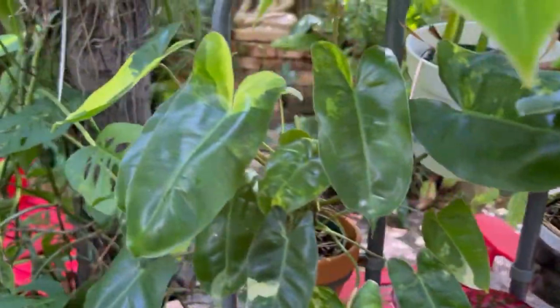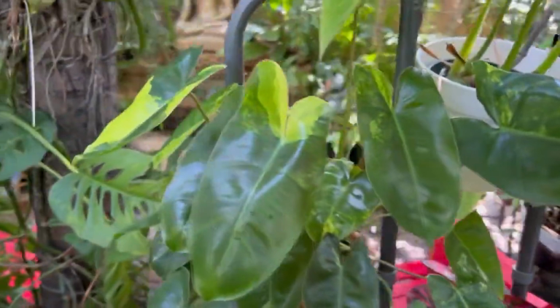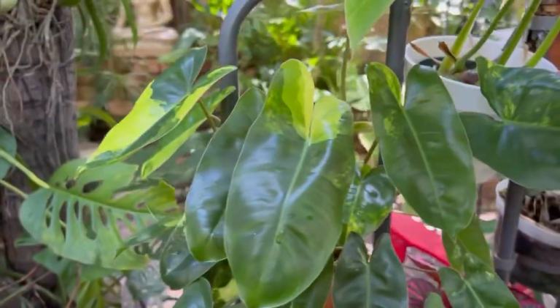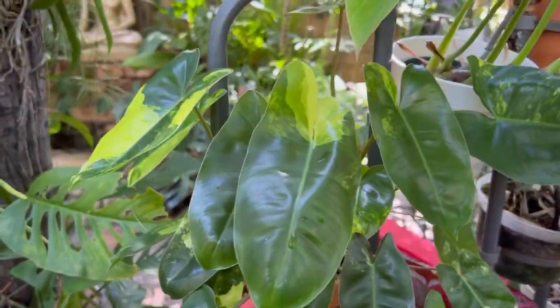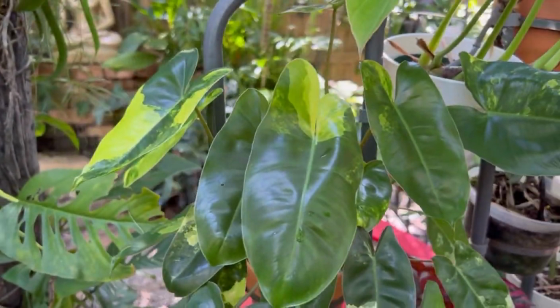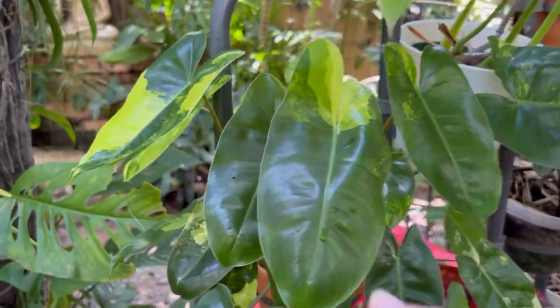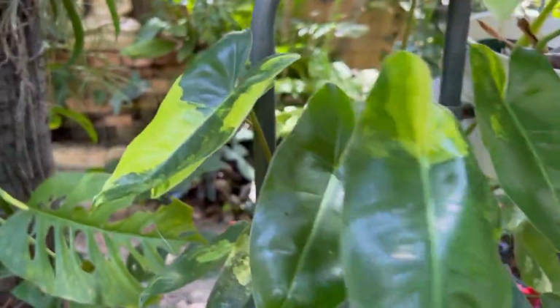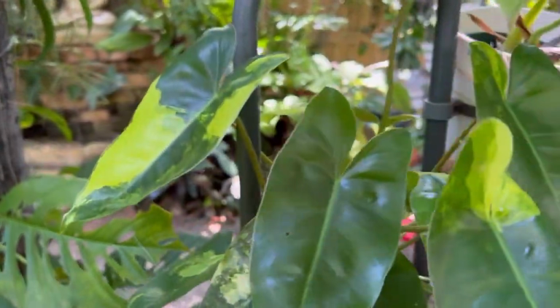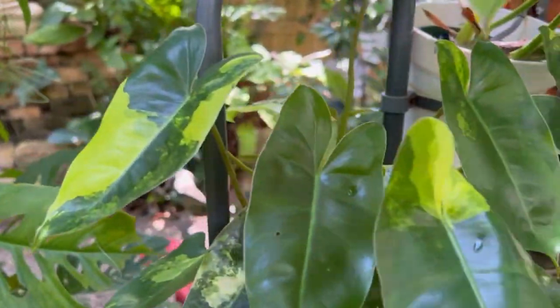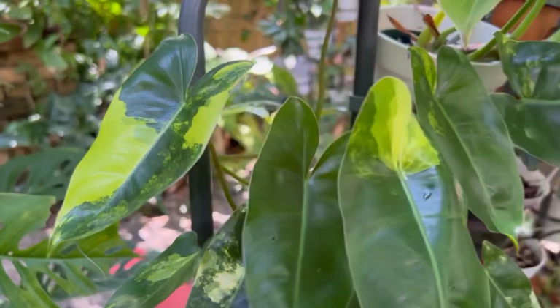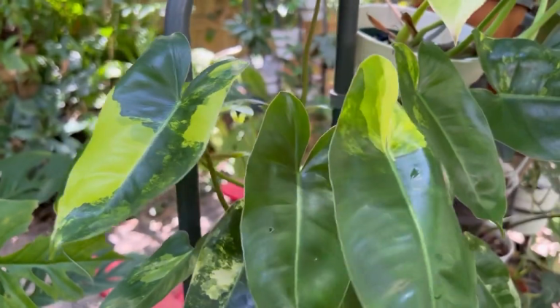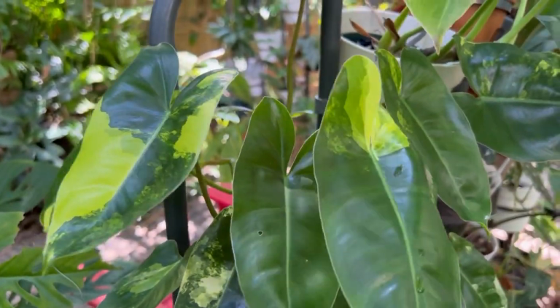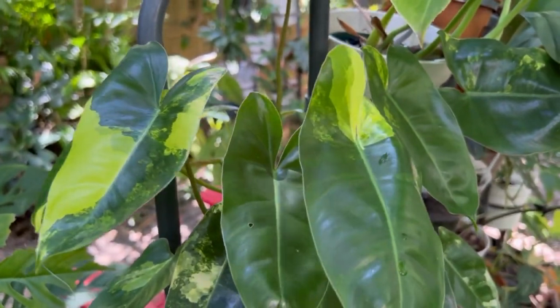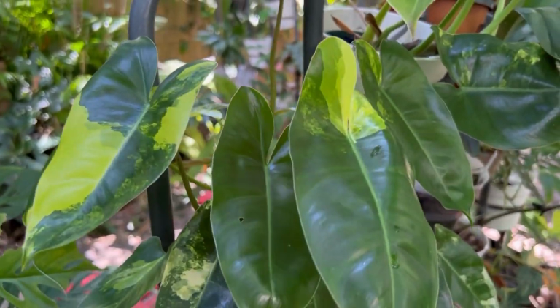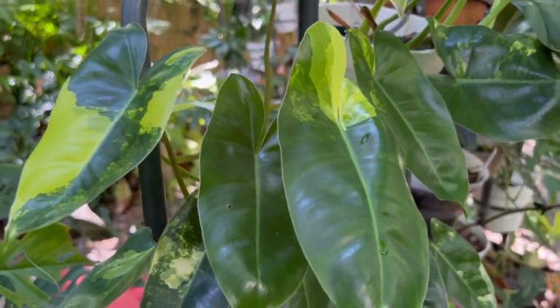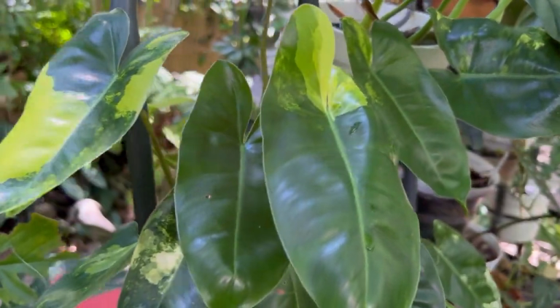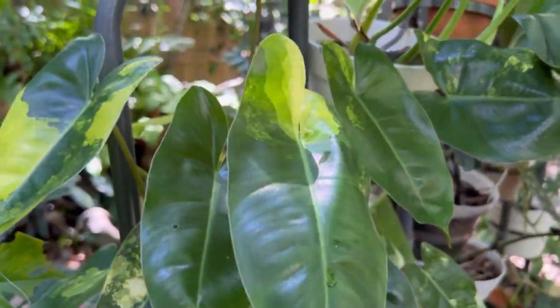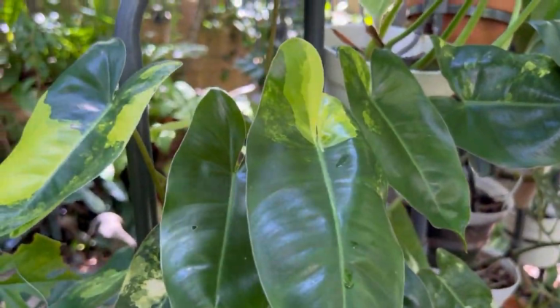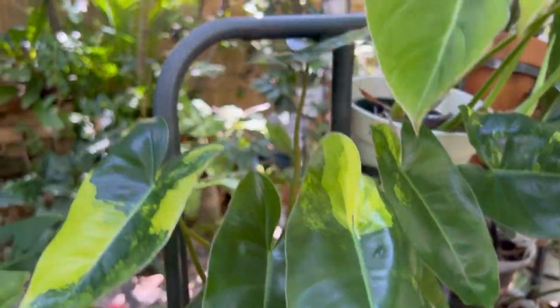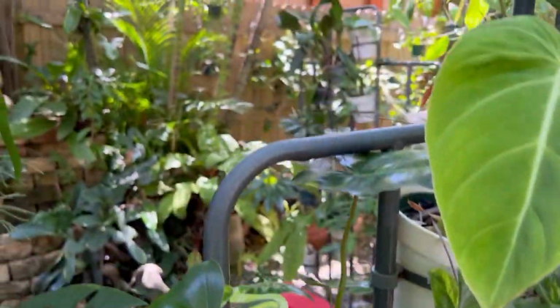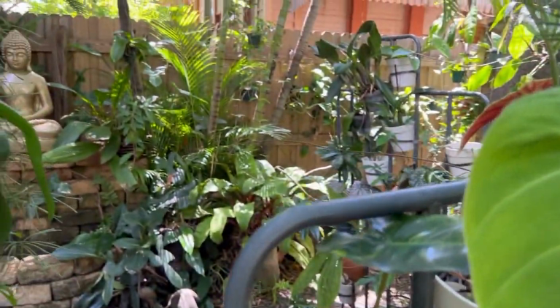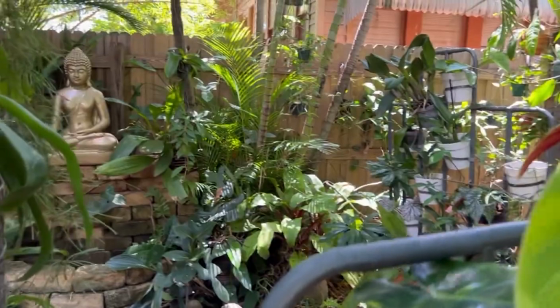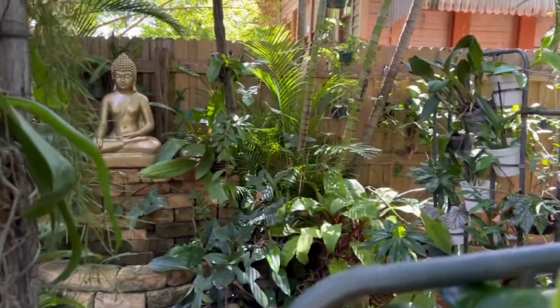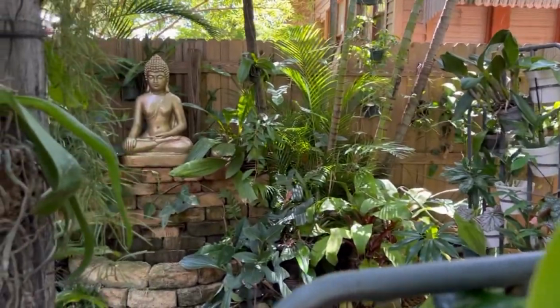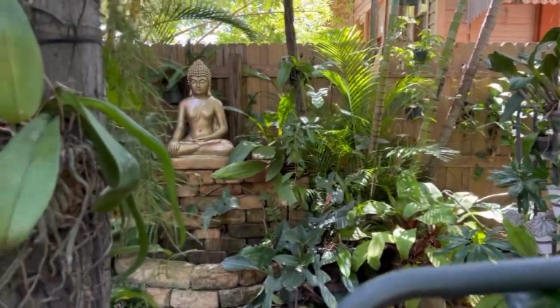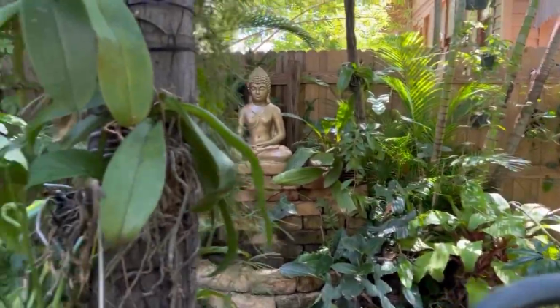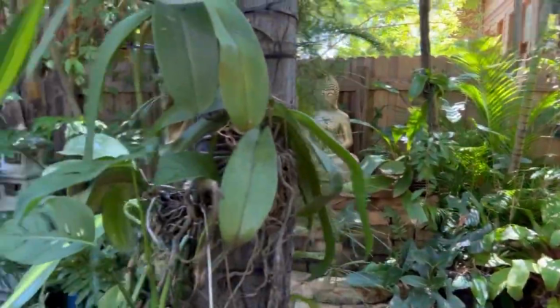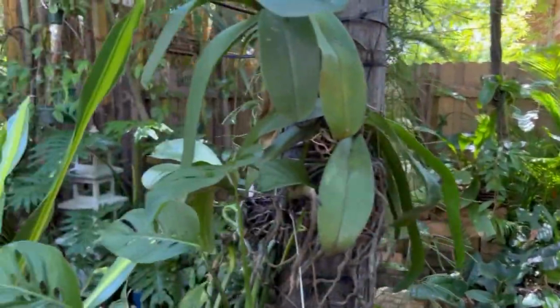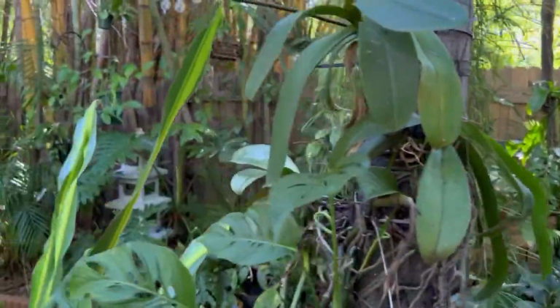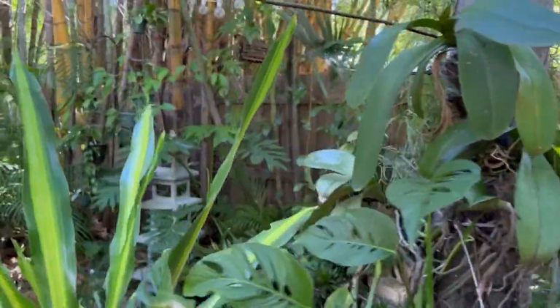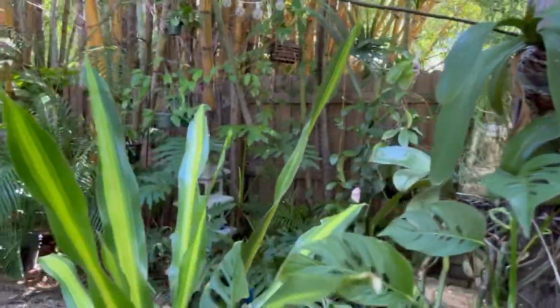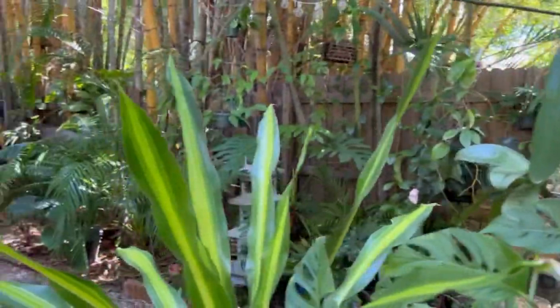And this is the tortum — I think last week it was beginning to unfurl and the new leaf is just exquisite, so cool looking. It's really happy here with all this rain. And that is the burl marks variegated — again tons of new growth. Everything is really happy. There's a bunch of stuff also happening on that side but I'll show you next week.